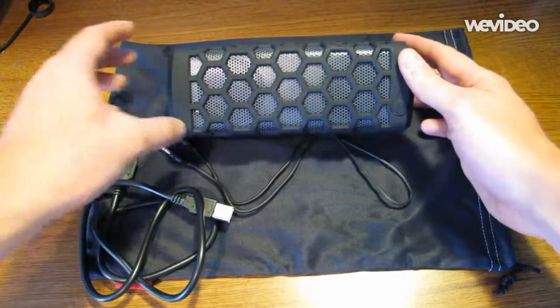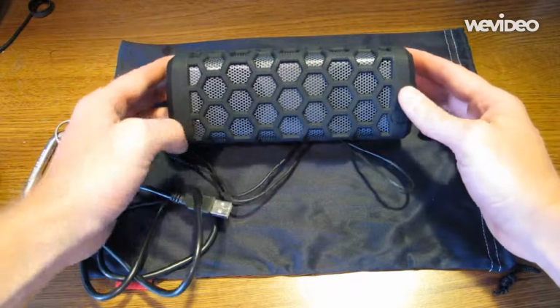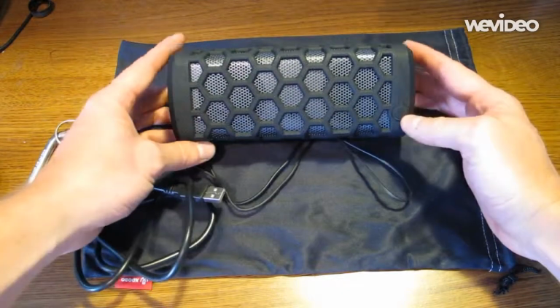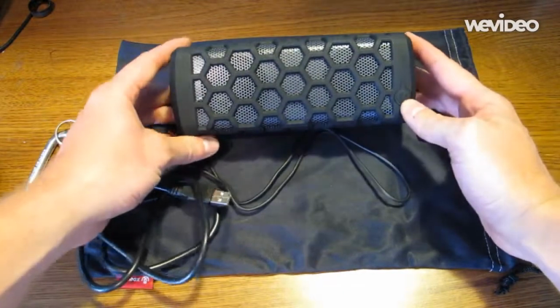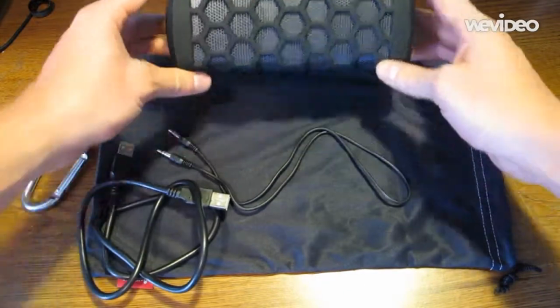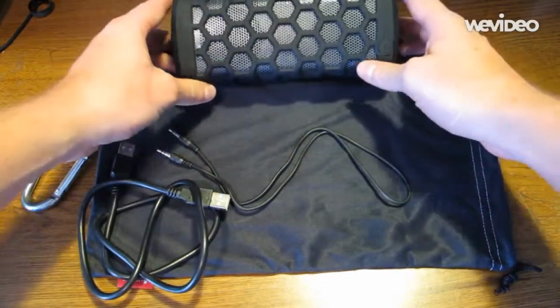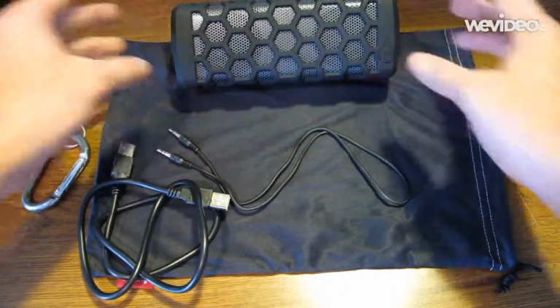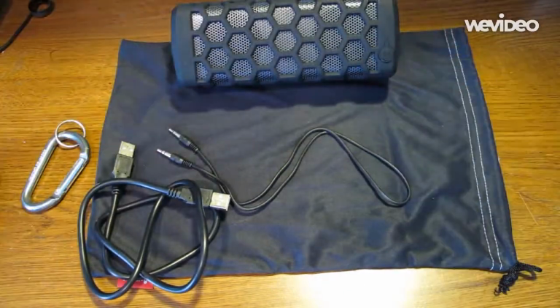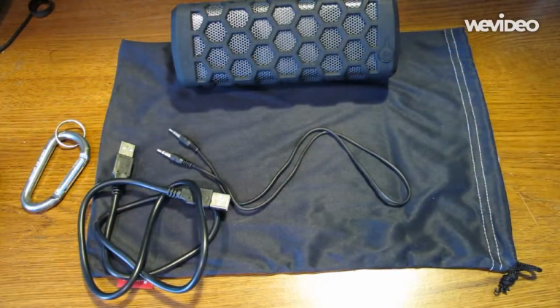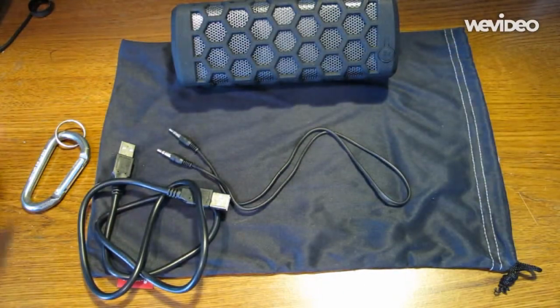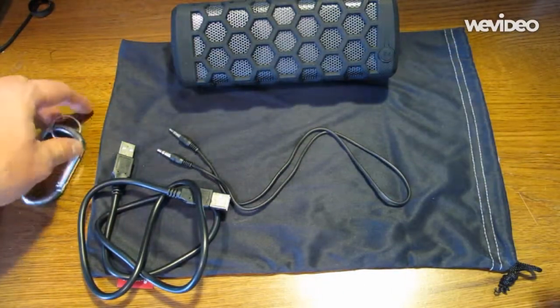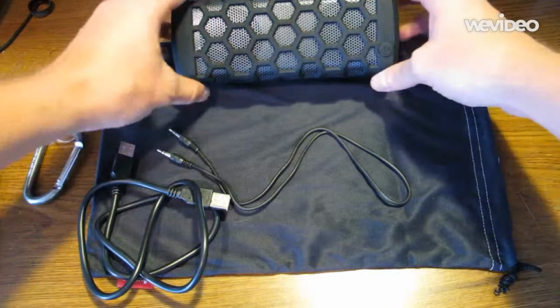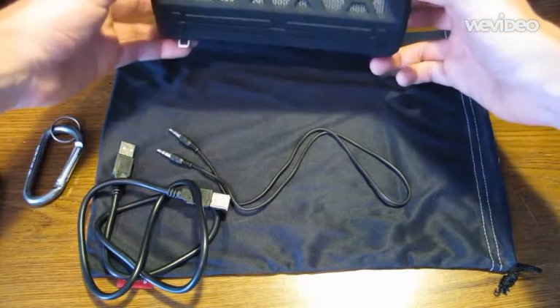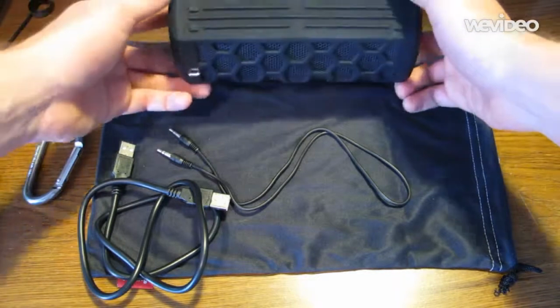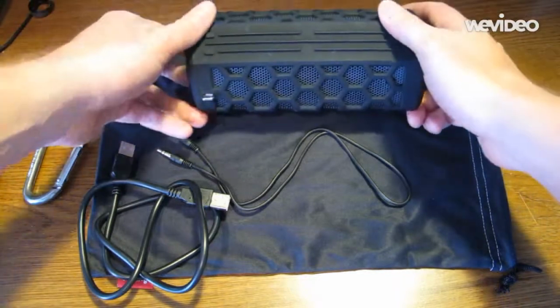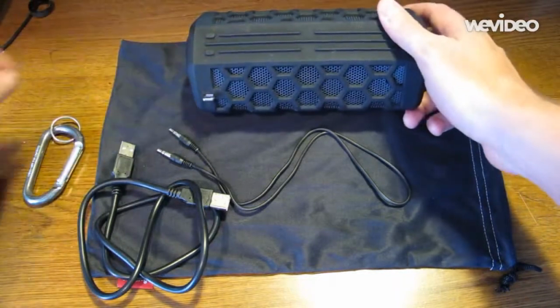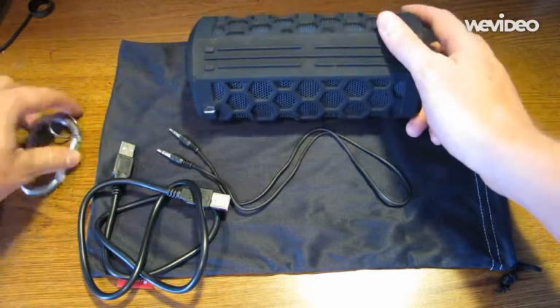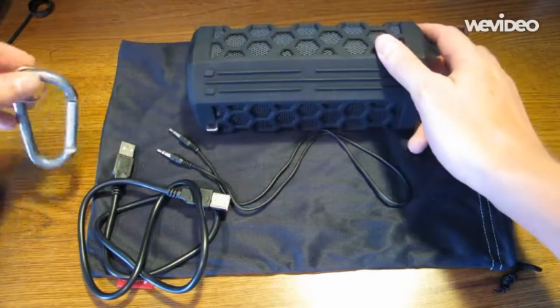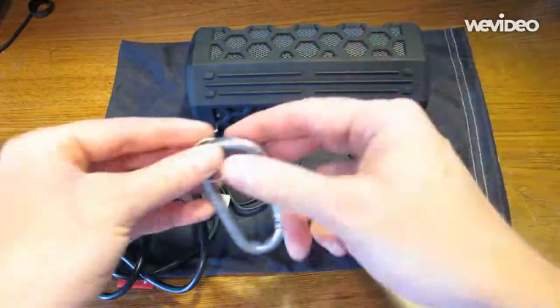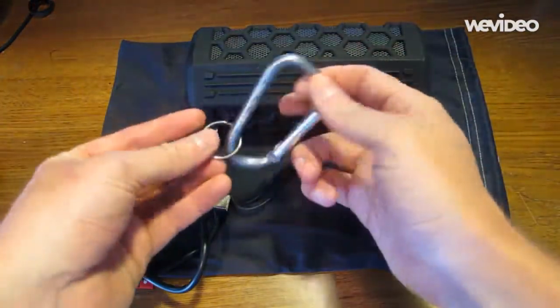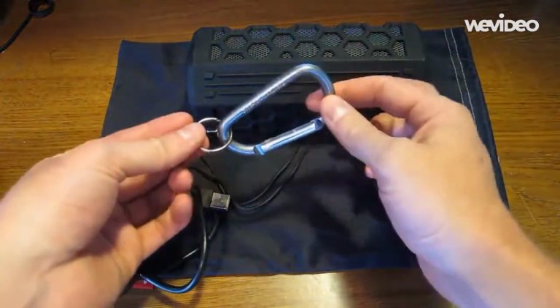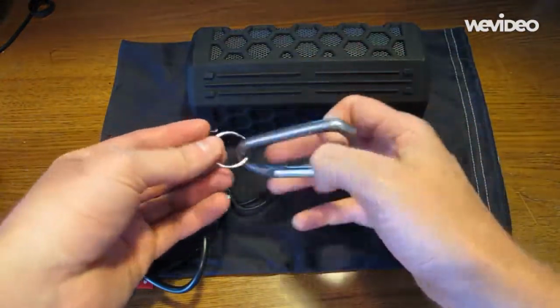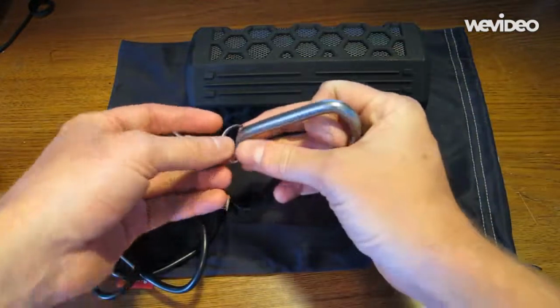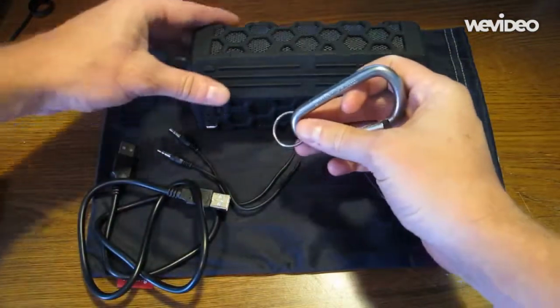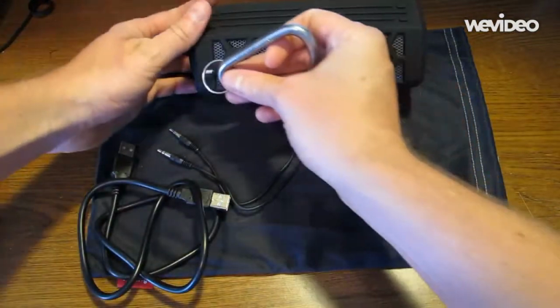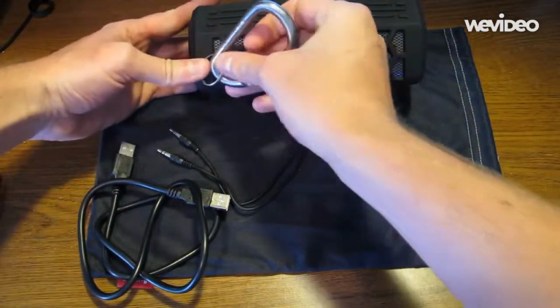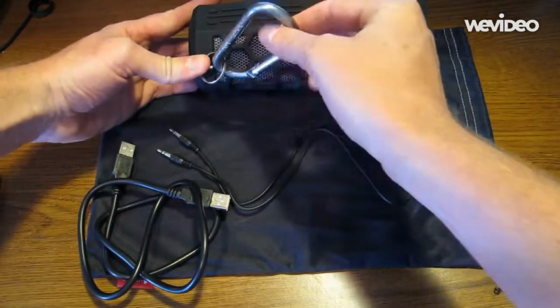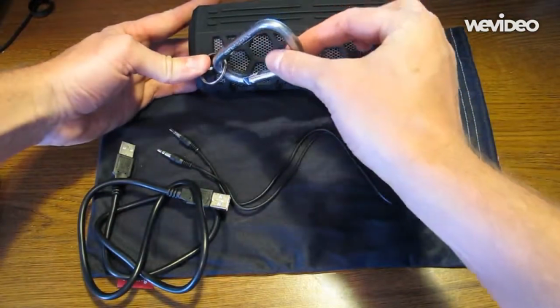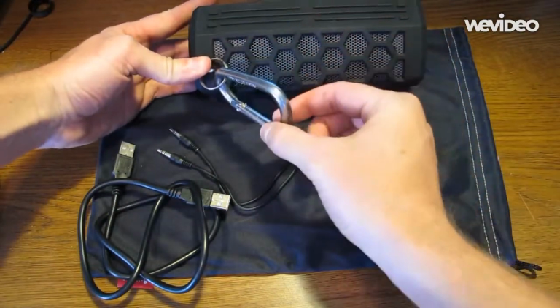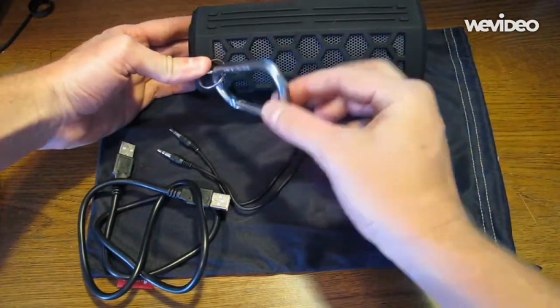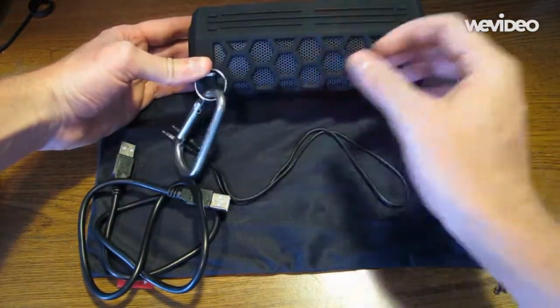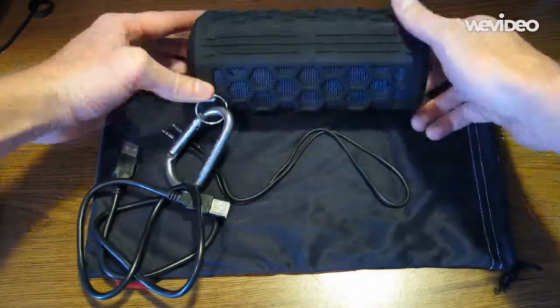As you can see, this speaker is very powerful. It's great for outdoors. It comes with a nice little clip right here. You just got to get a key ring and a carabiner. You hook that up, you can hang it right in your hammock, and it is perfect.